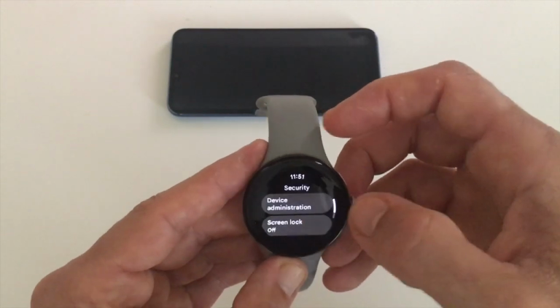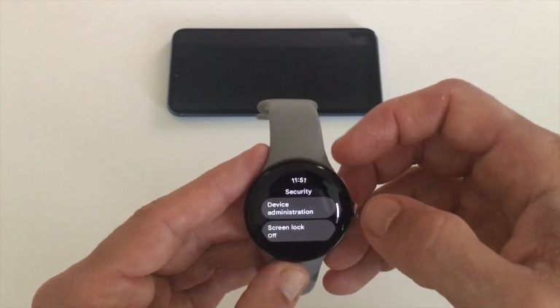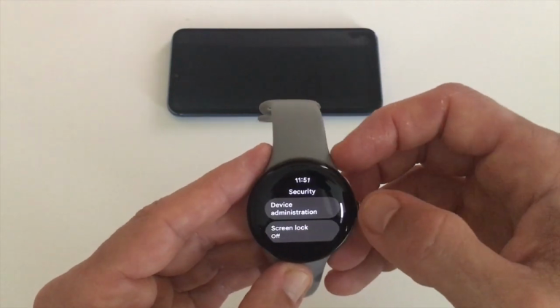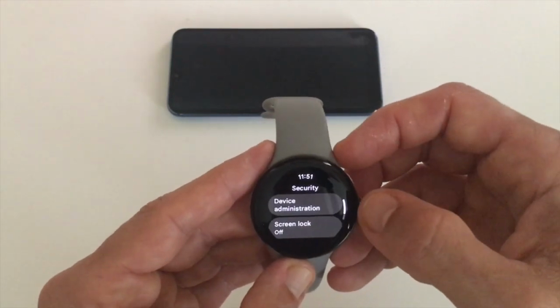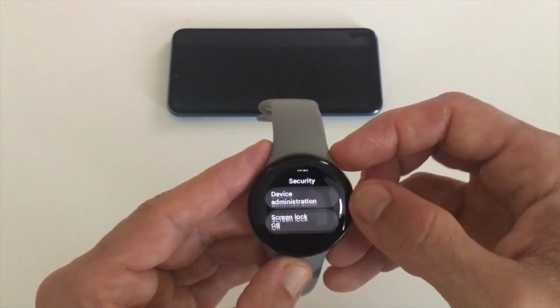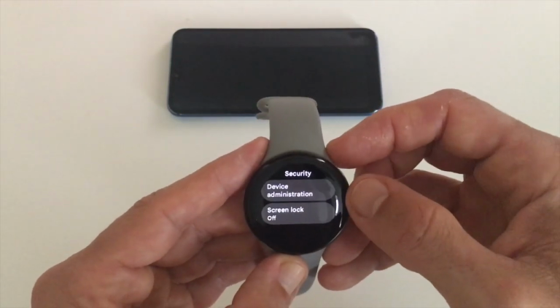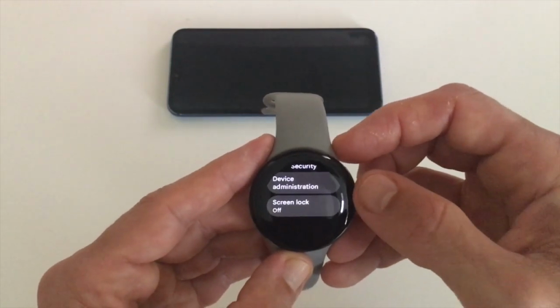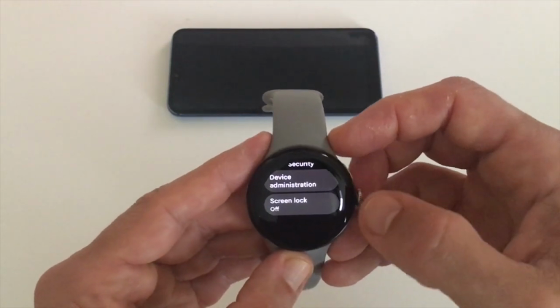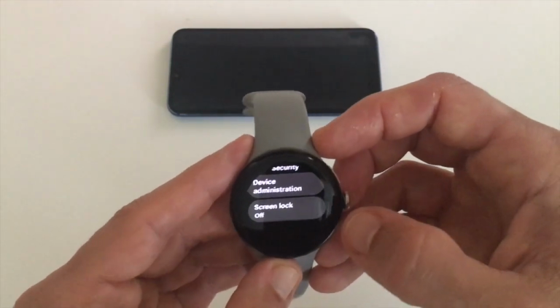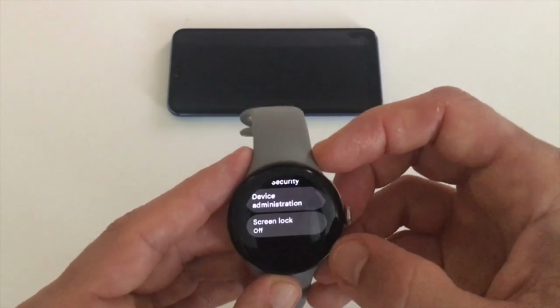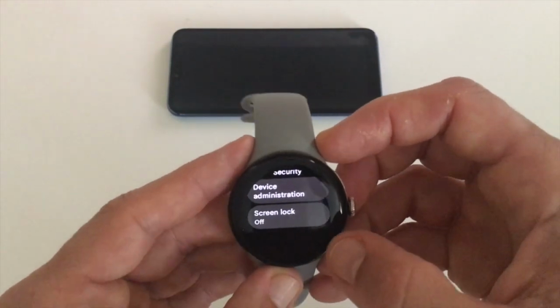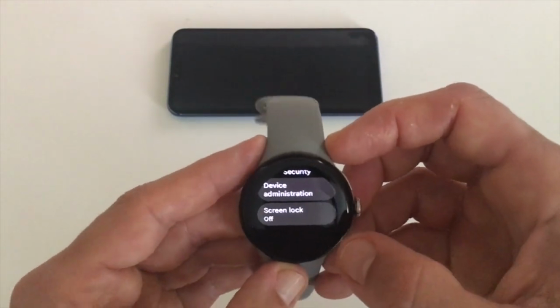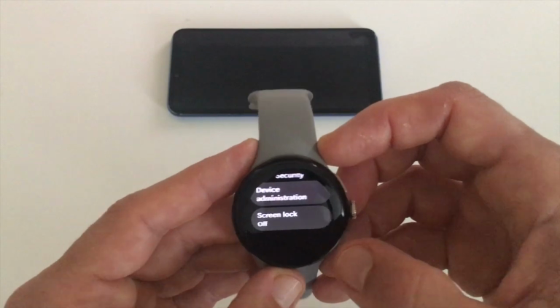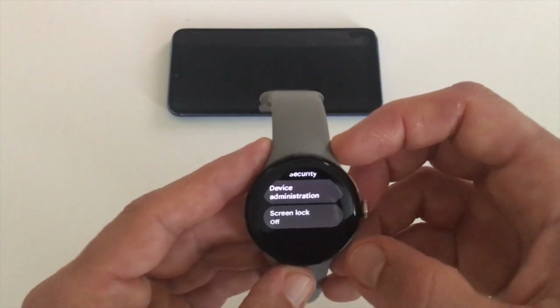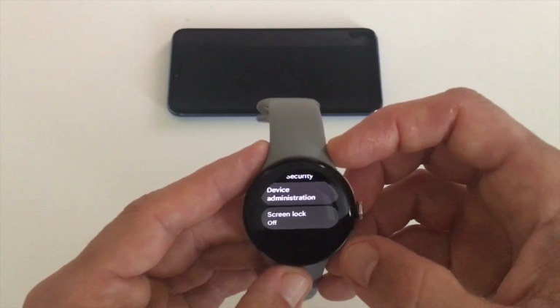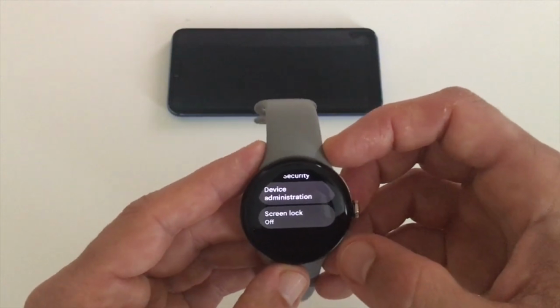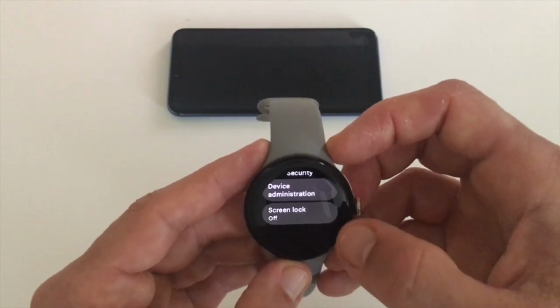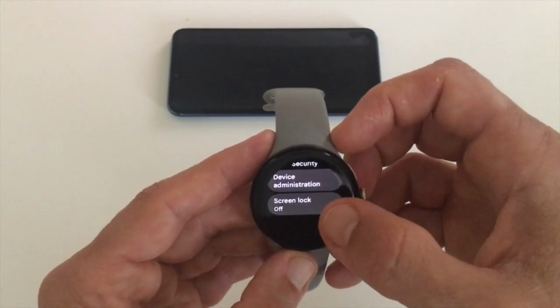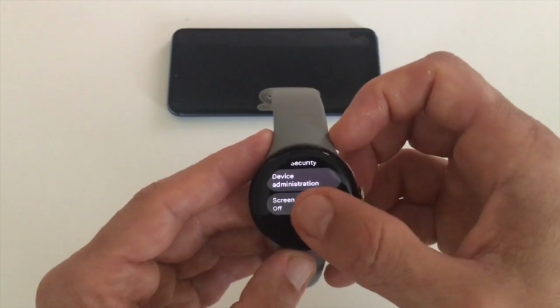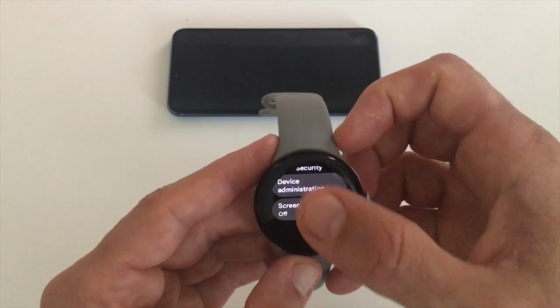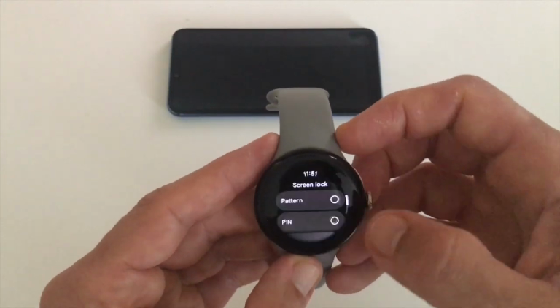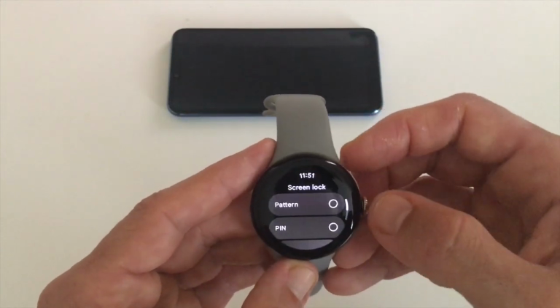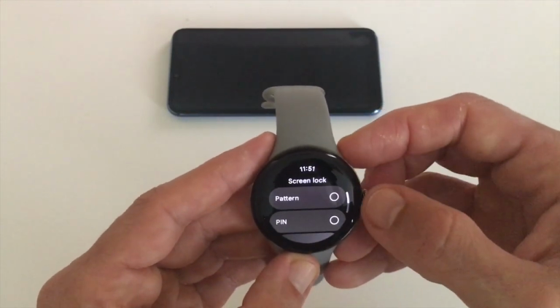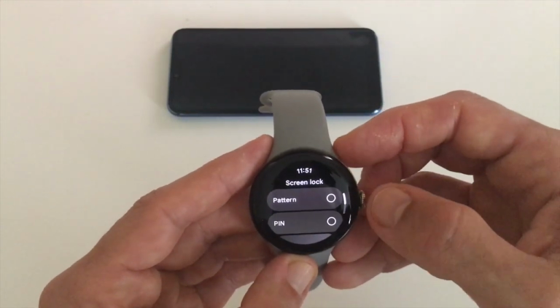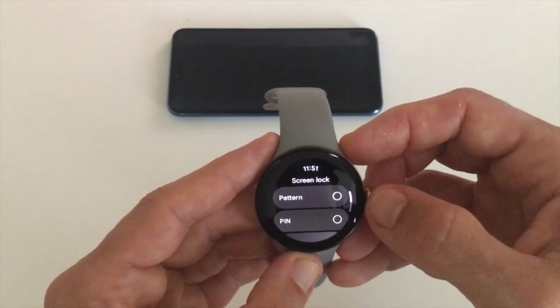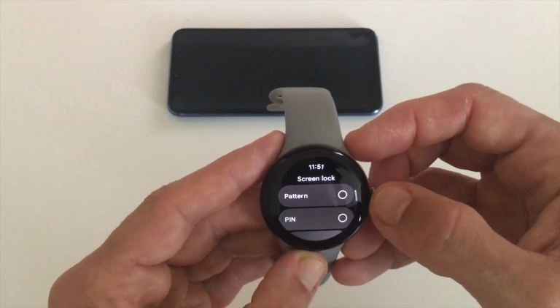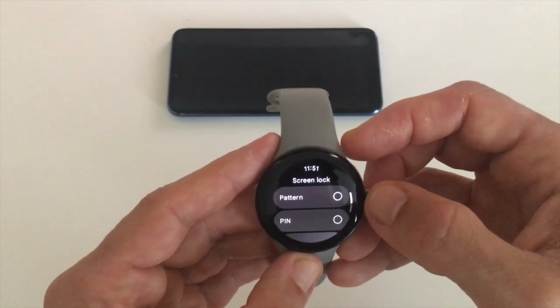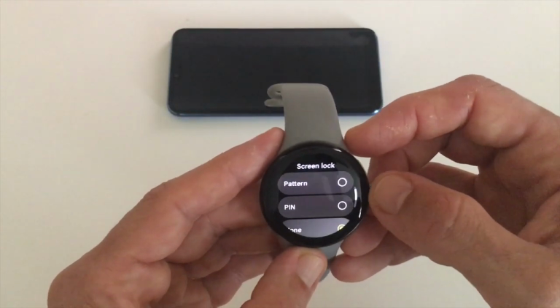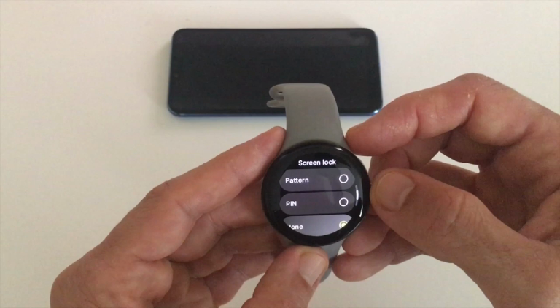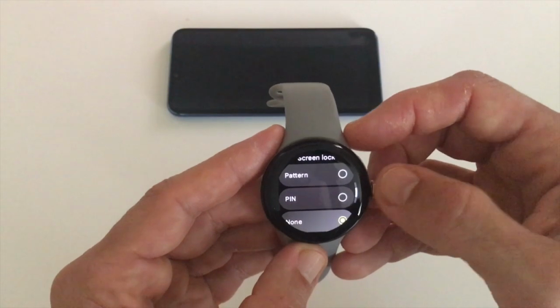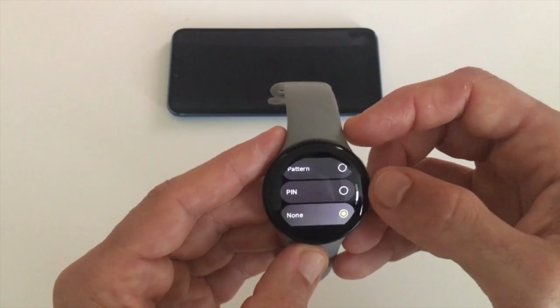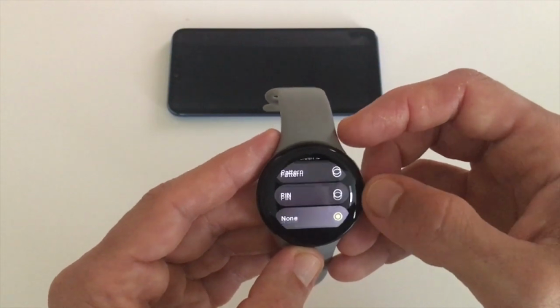Tap on Security and here you can see the screen lock function. If you tap on that you have three choices: pattern, pin, and none.